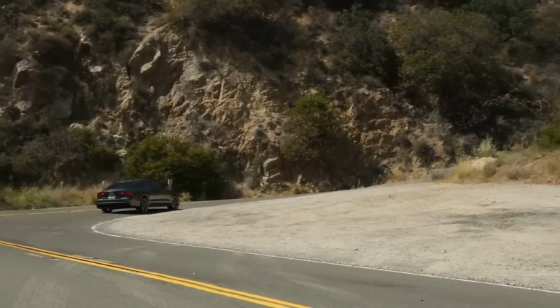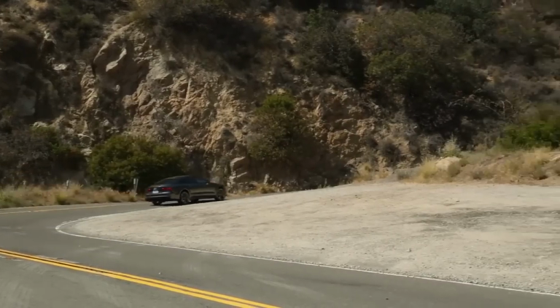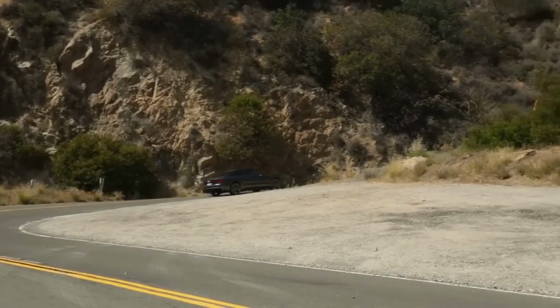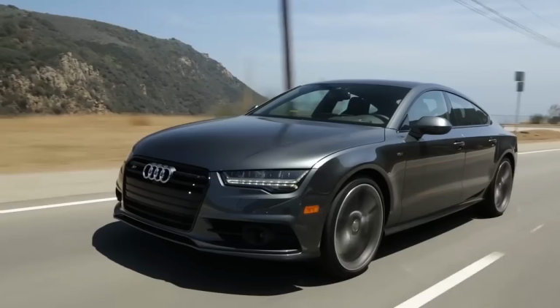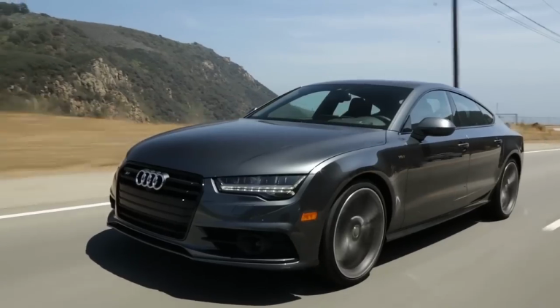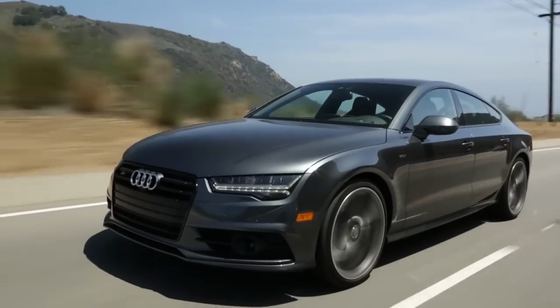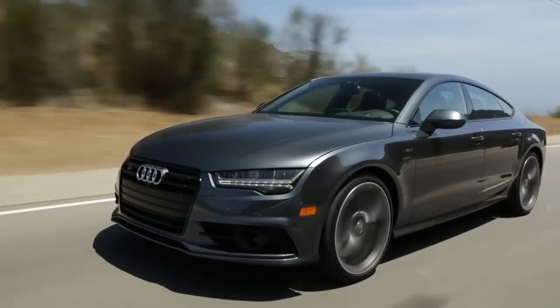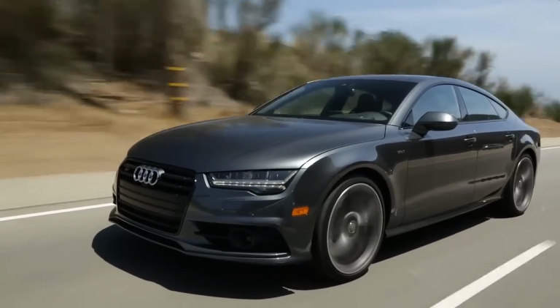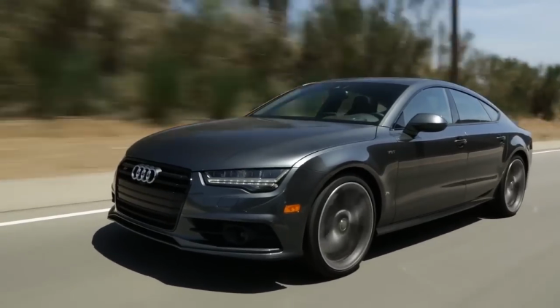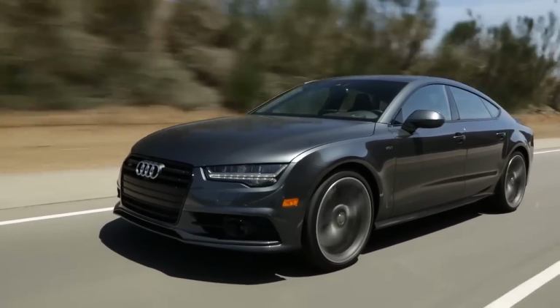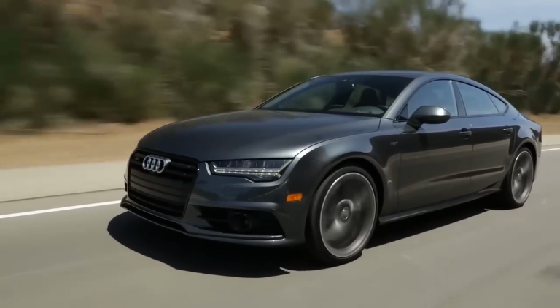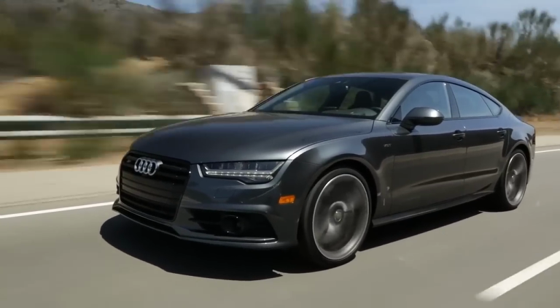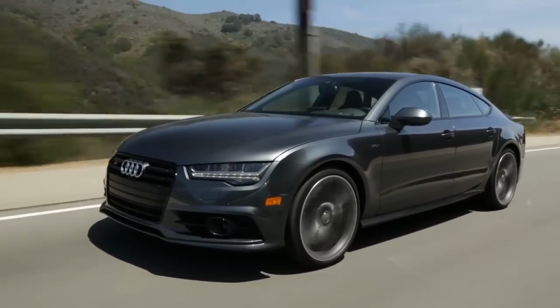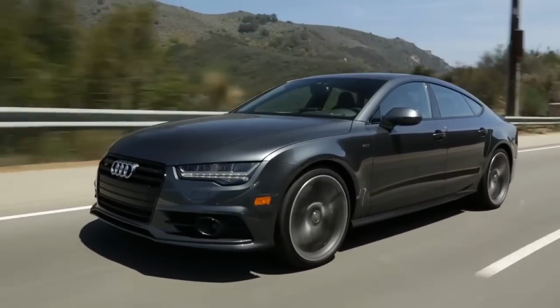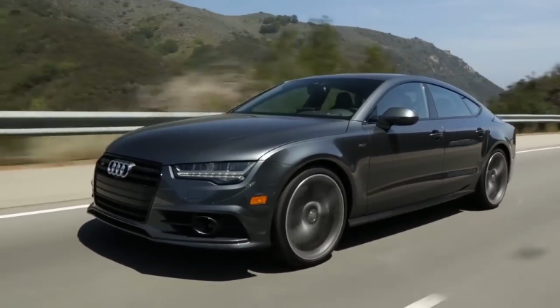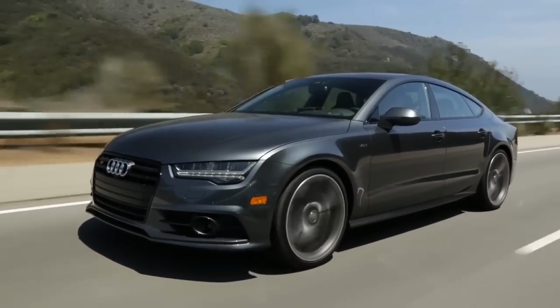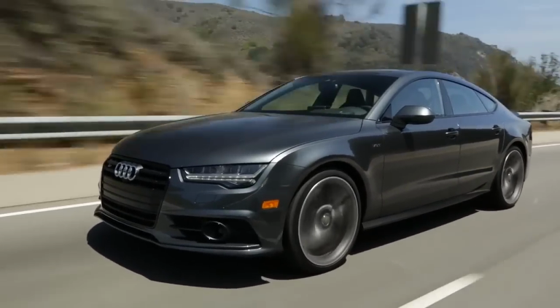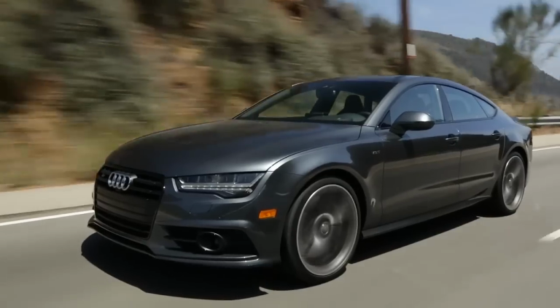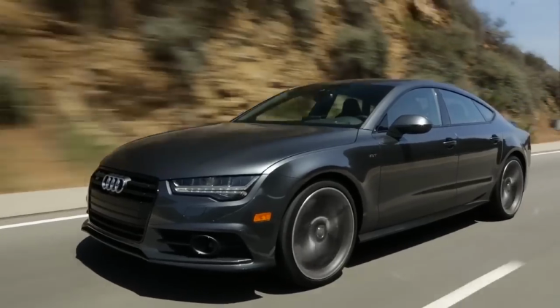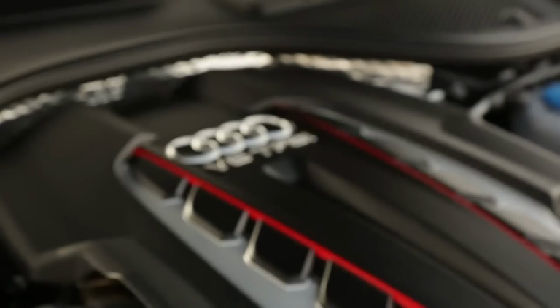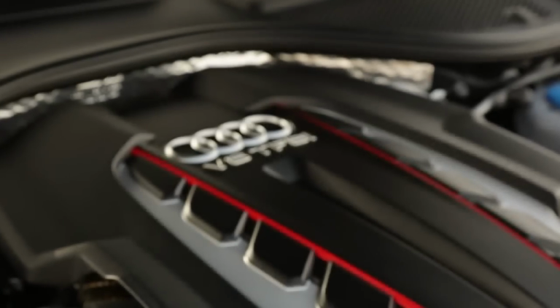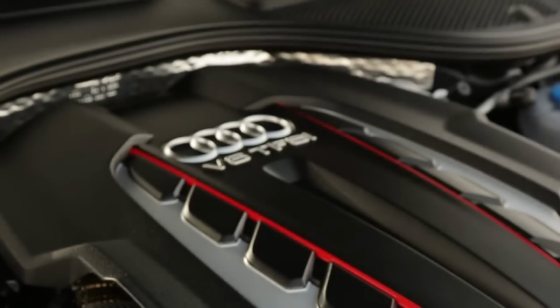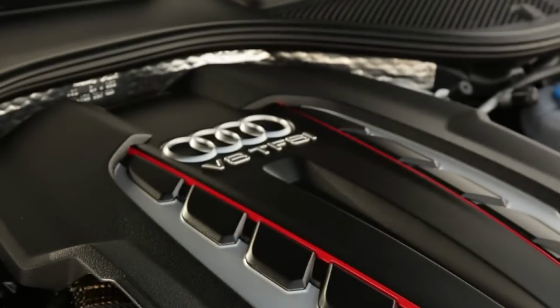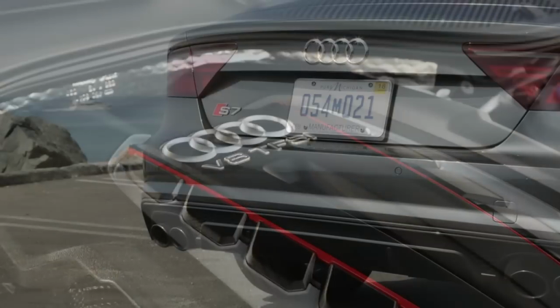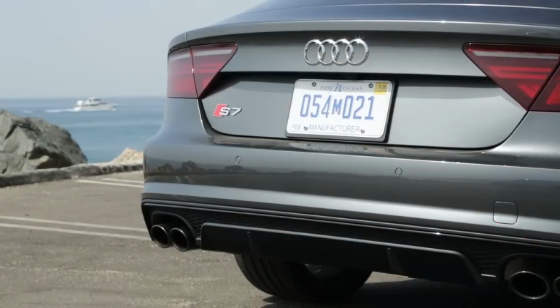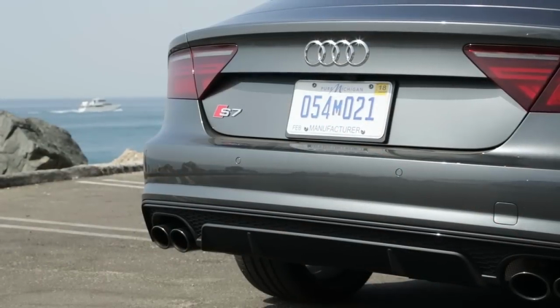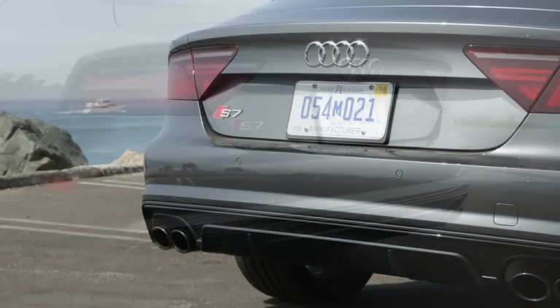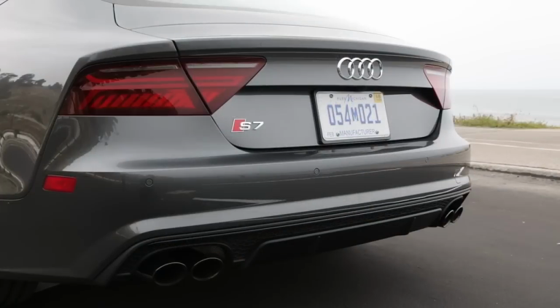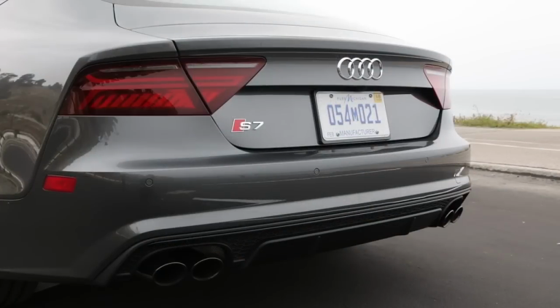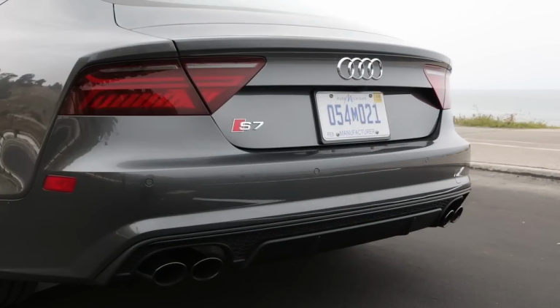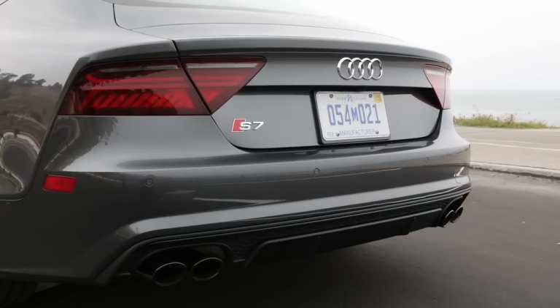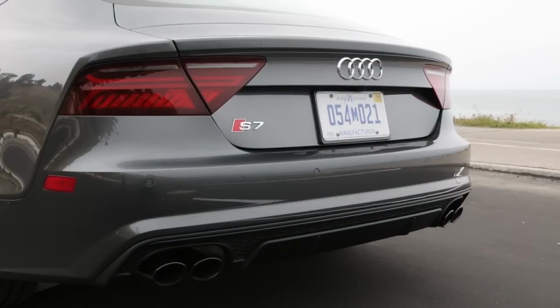0-to-60 takes only 4.5 seconds. Mileage is rated at 17 mpg city, 27 mpg highway. And for those who want an edgier sound, the optional Sport exhaust system now includes black tailpipes.